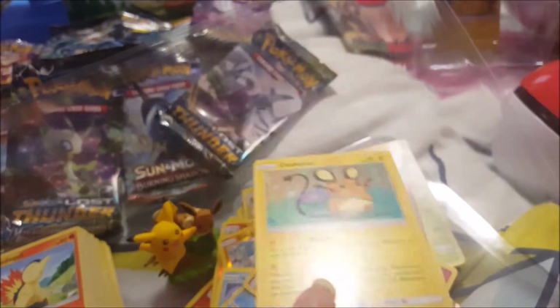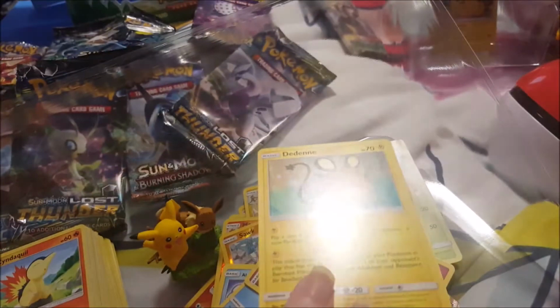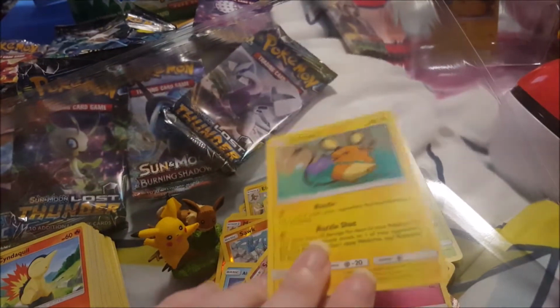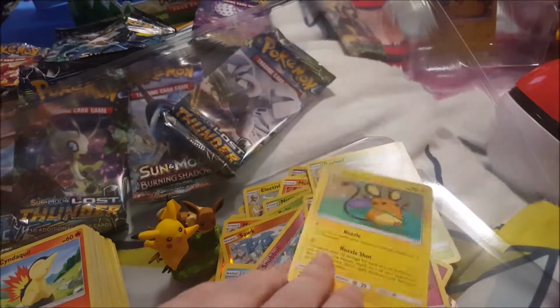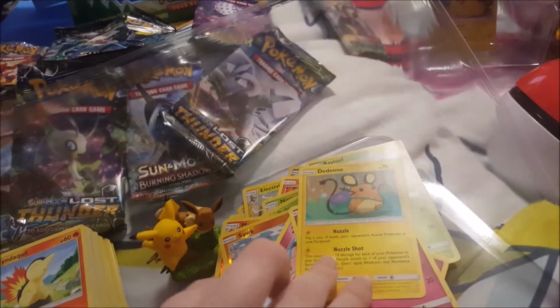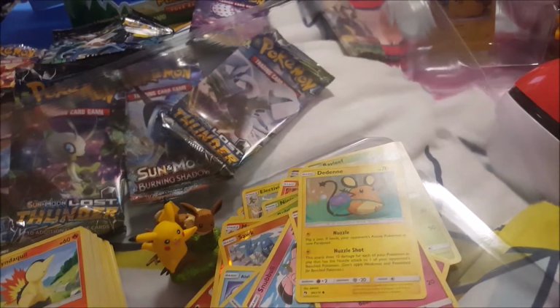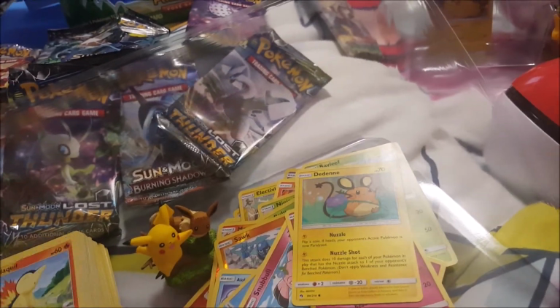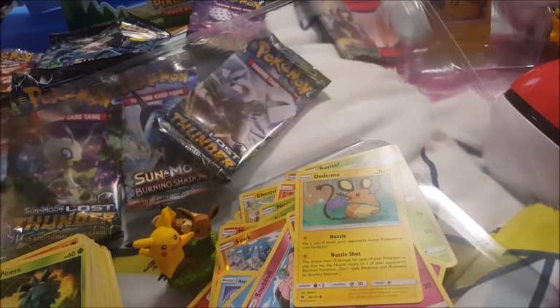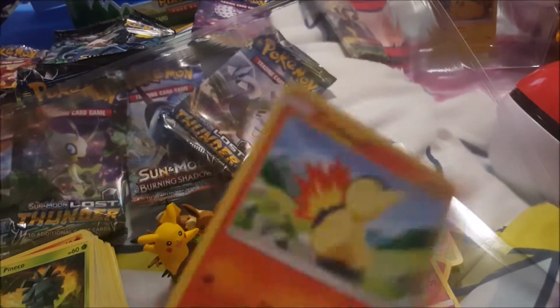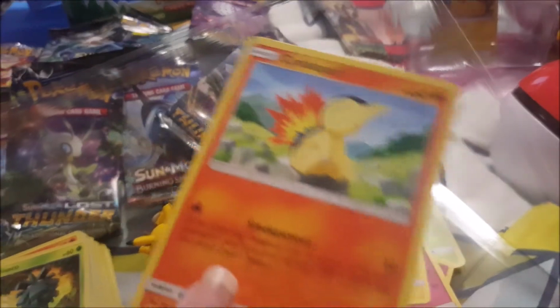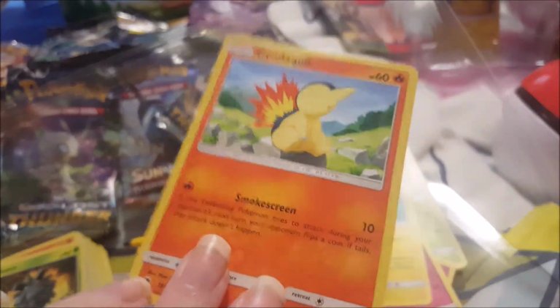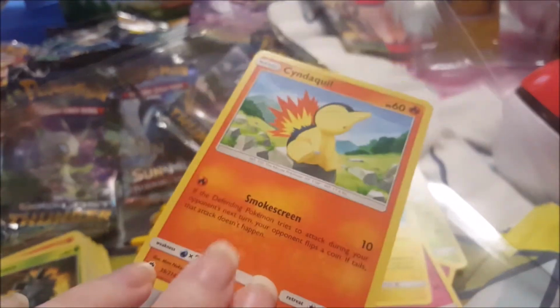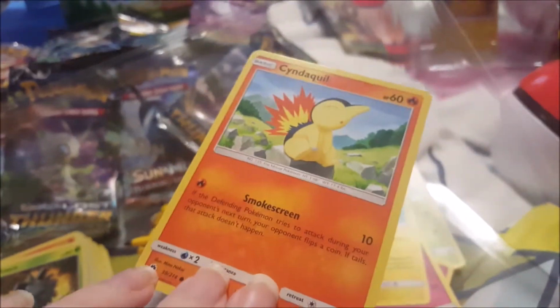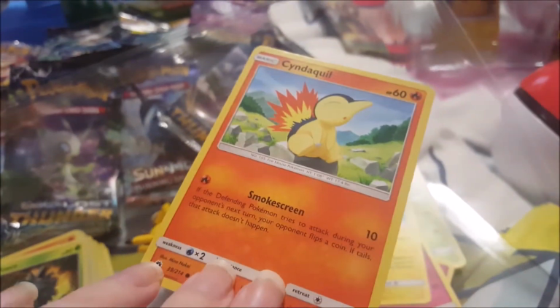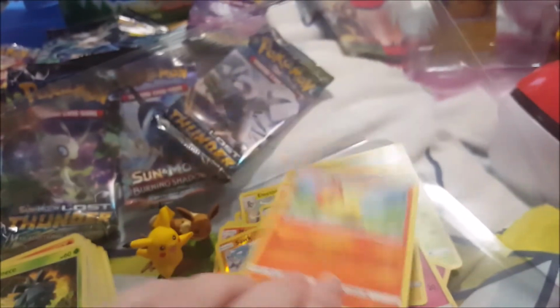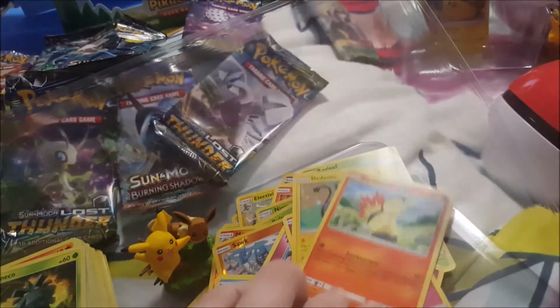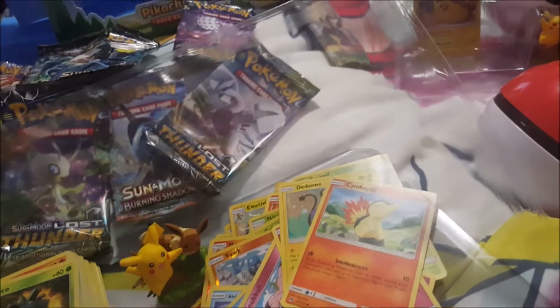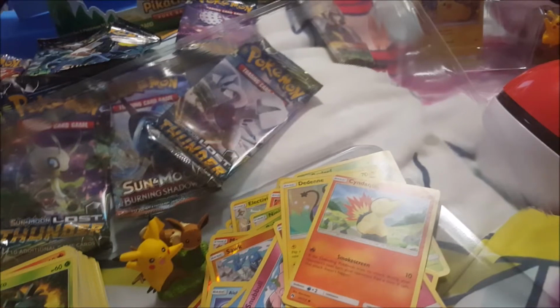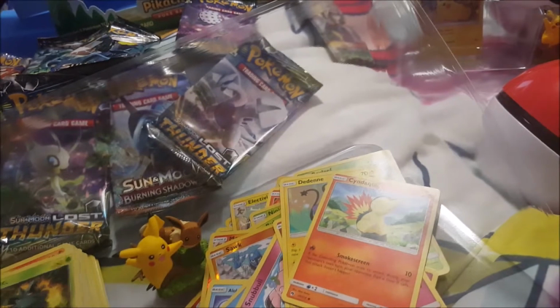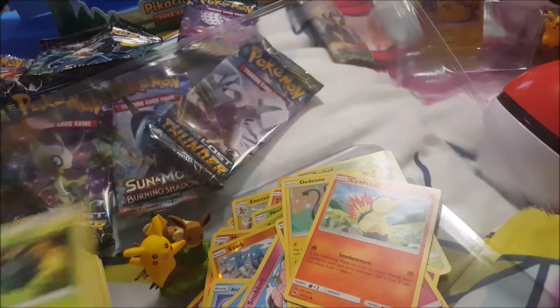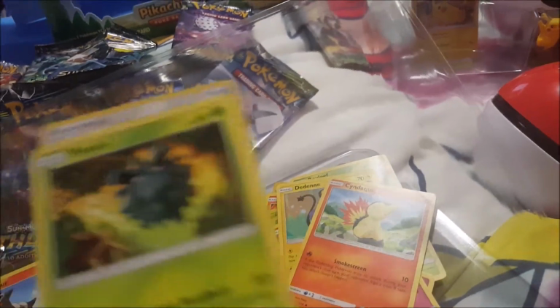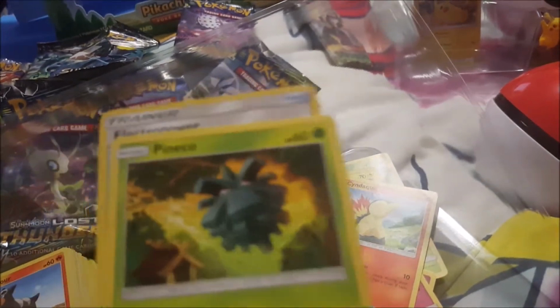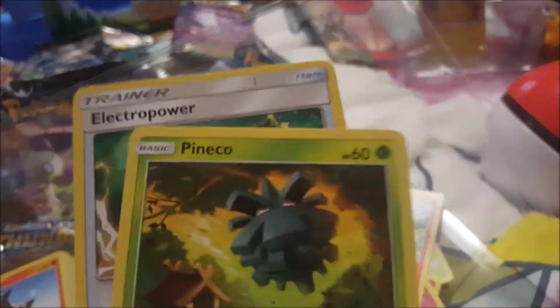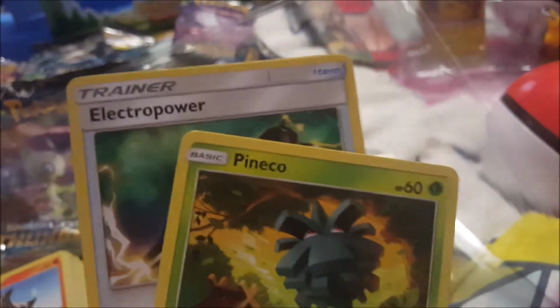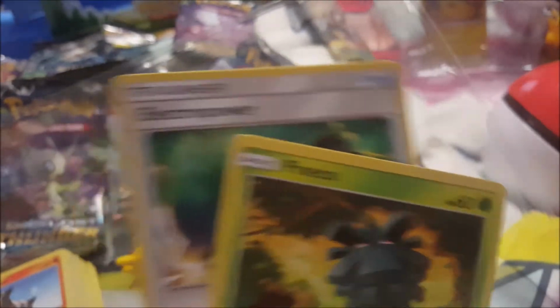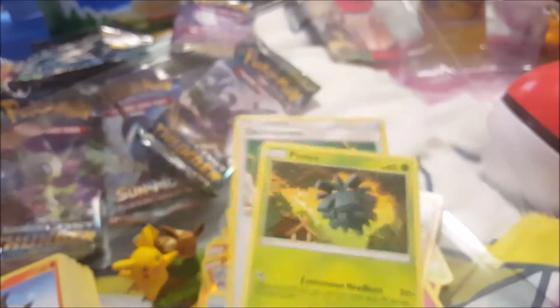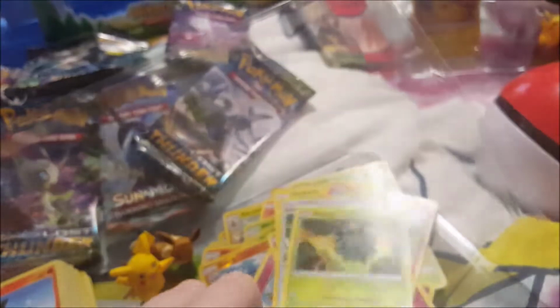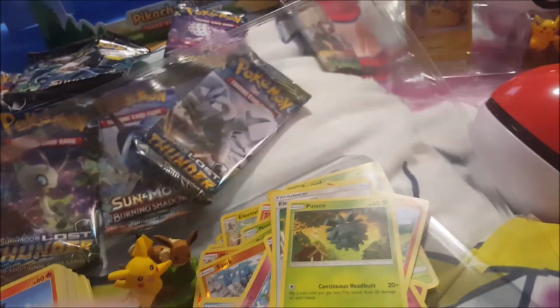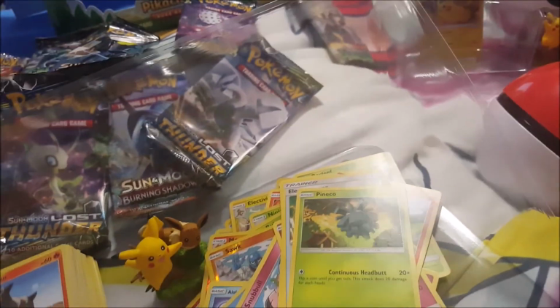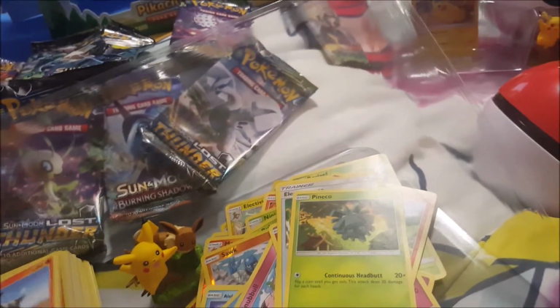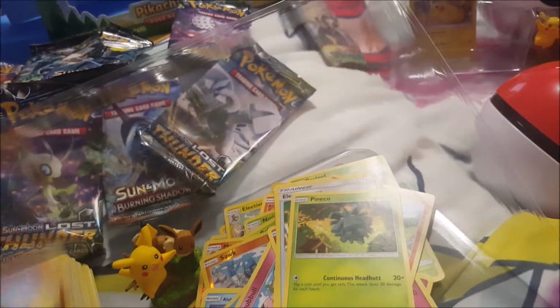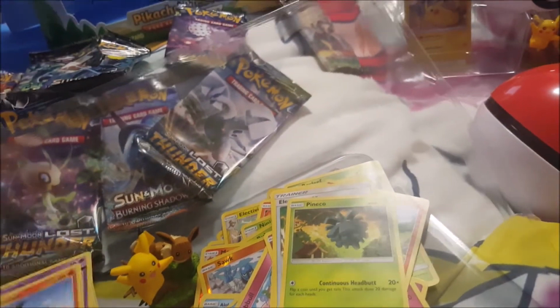Cyndaquil — pine cone, pine, pine! Houndour.